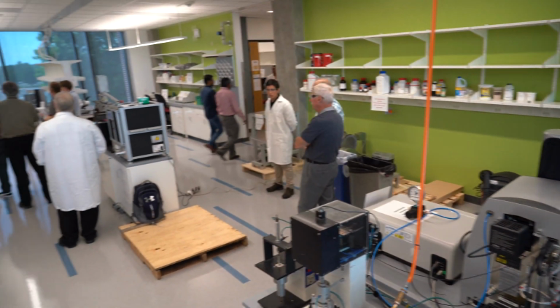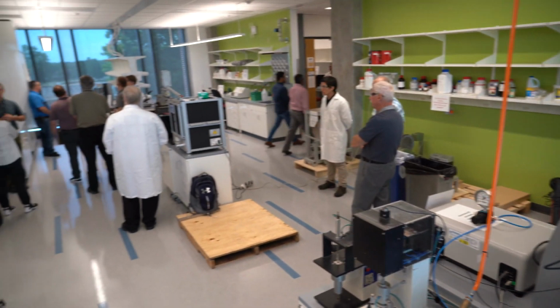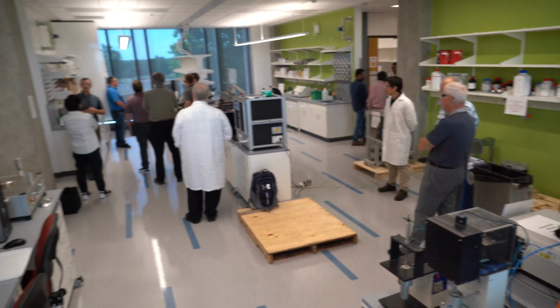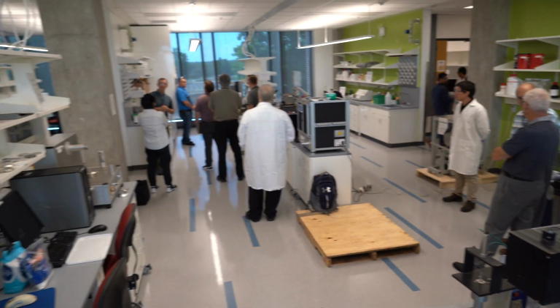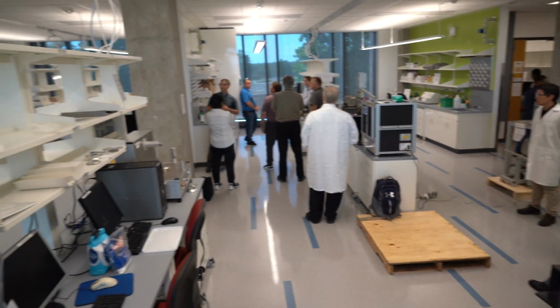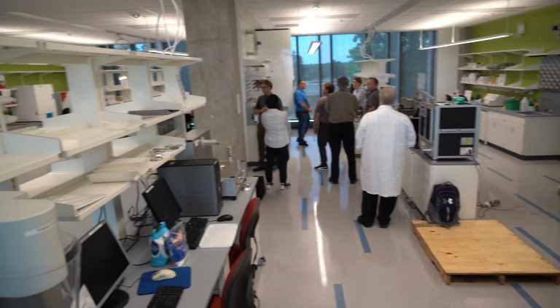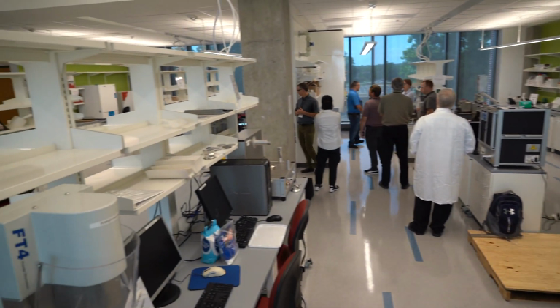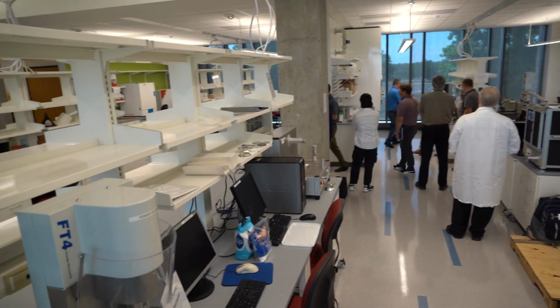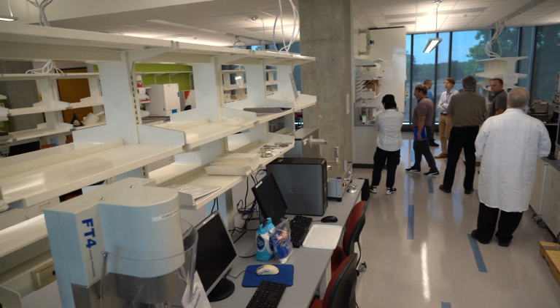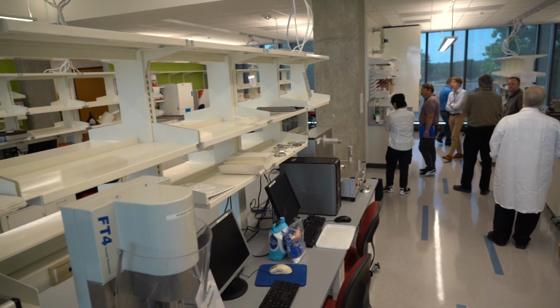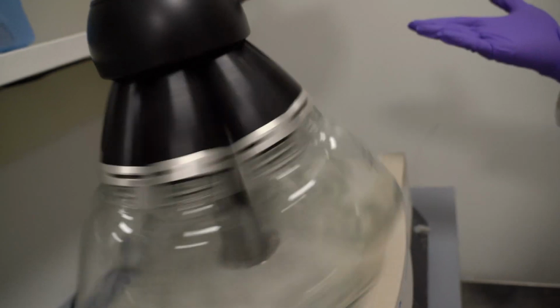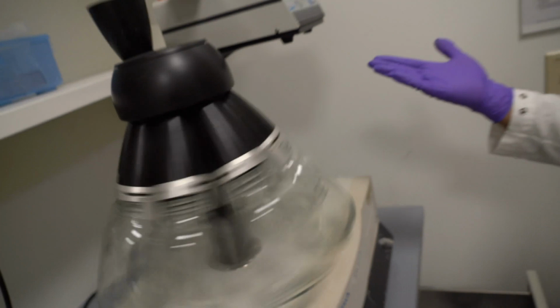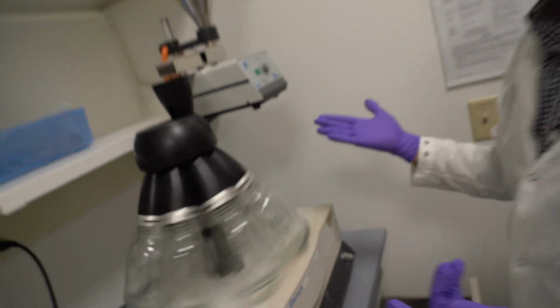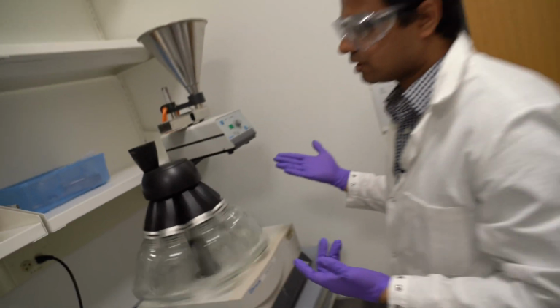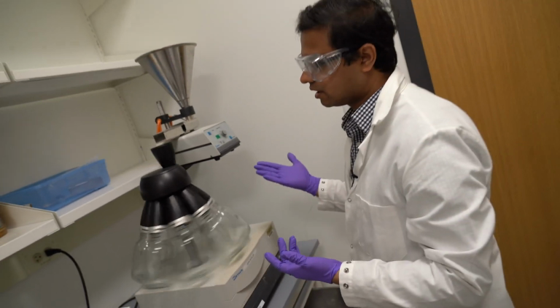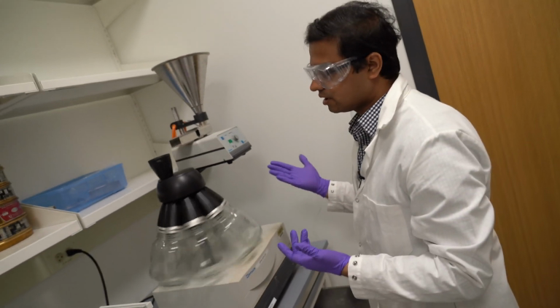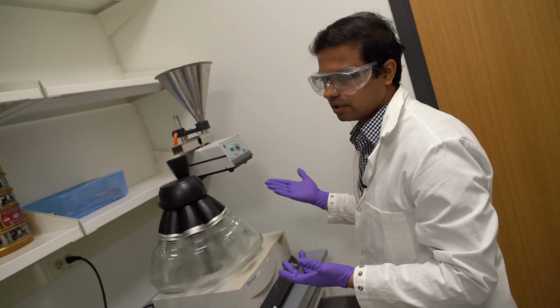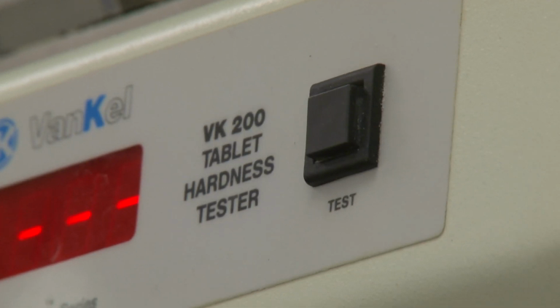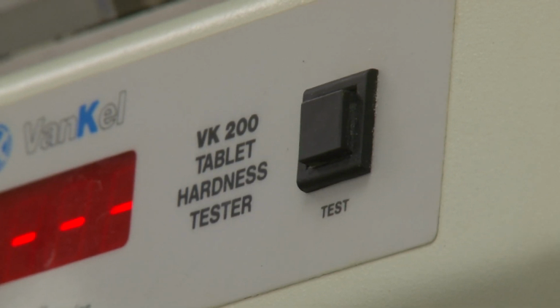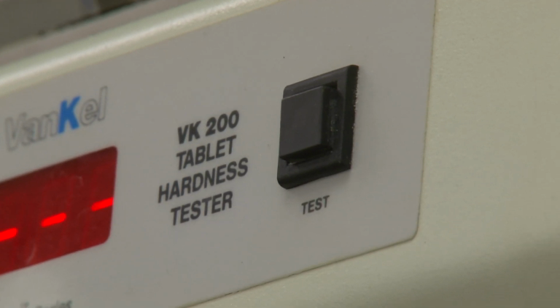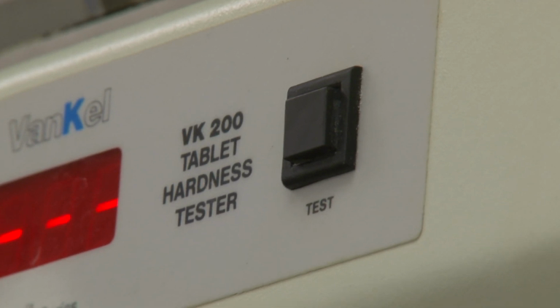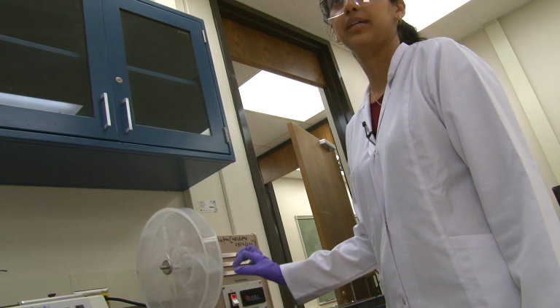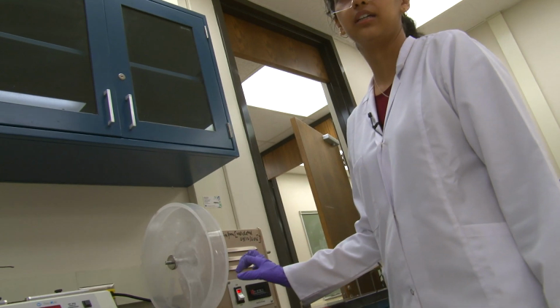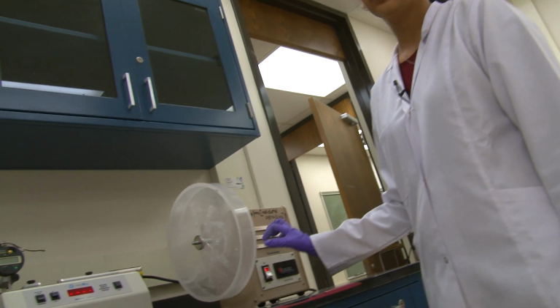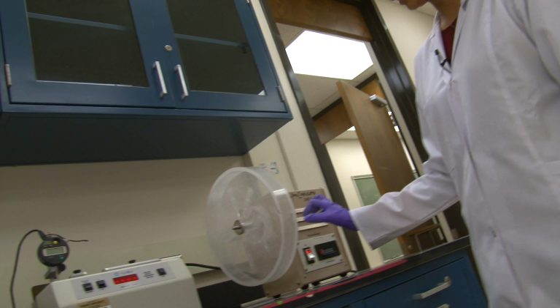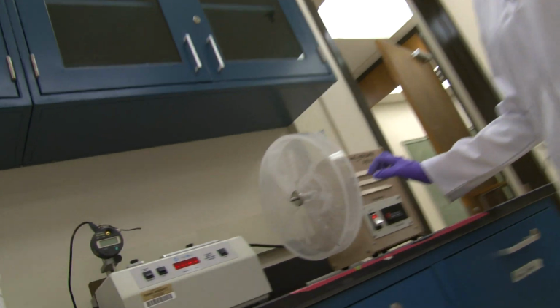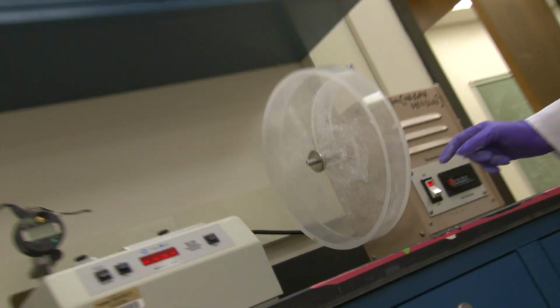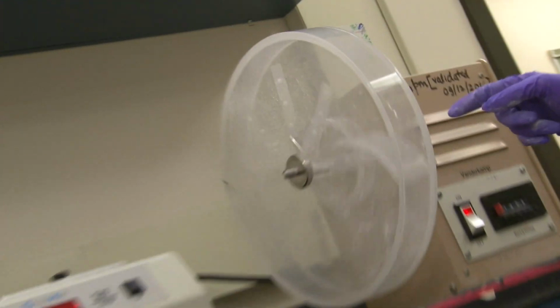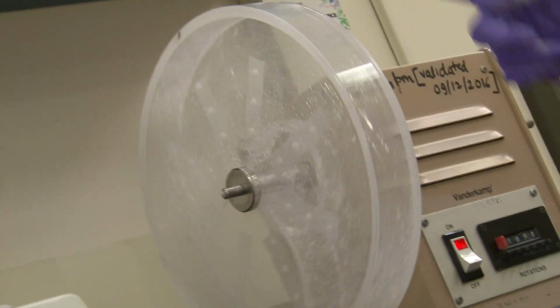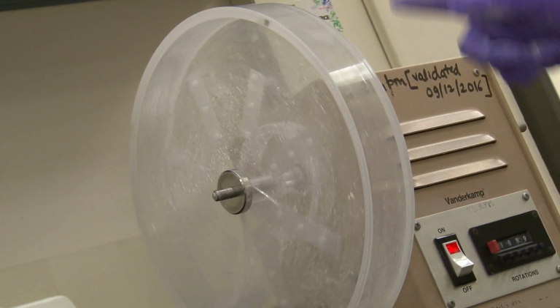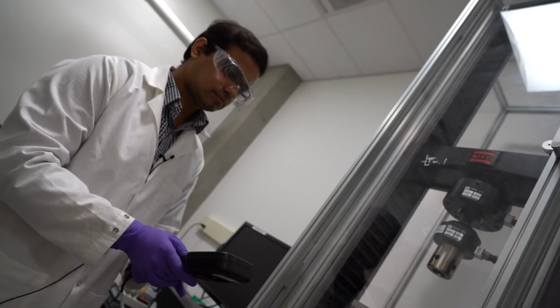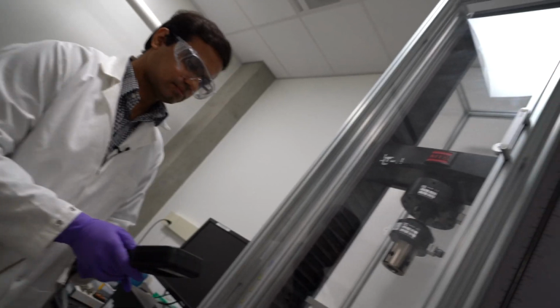This characterization lab has every piece of equipment you need to study granular material, analyzing the size, density, strength, moisture content, flow properties, and chemical composition of any substance.